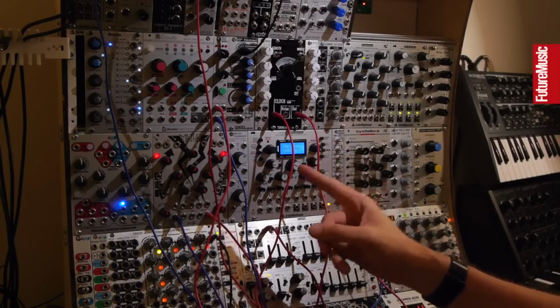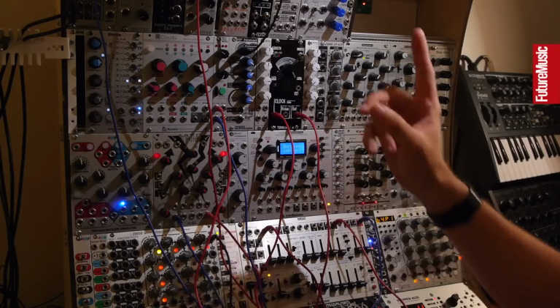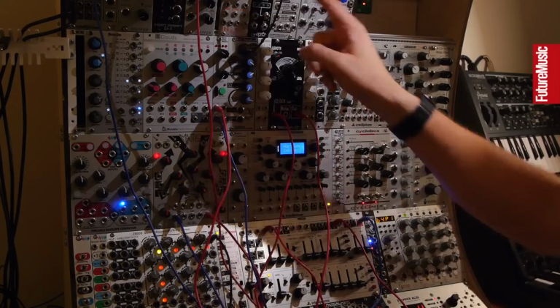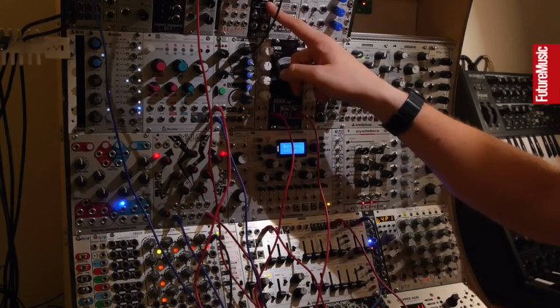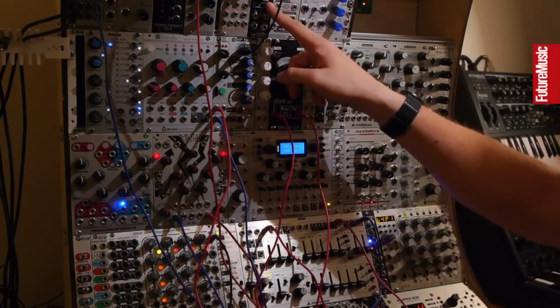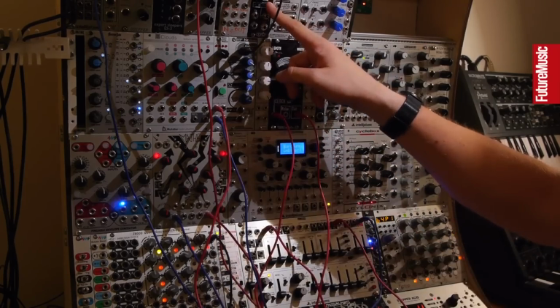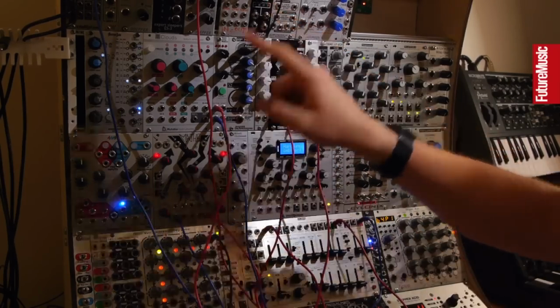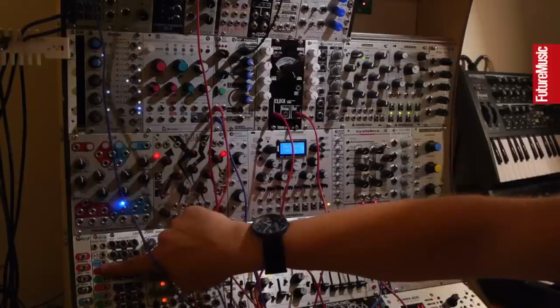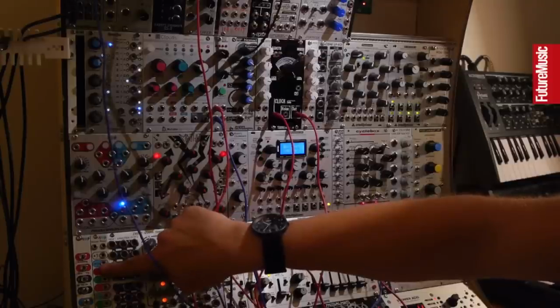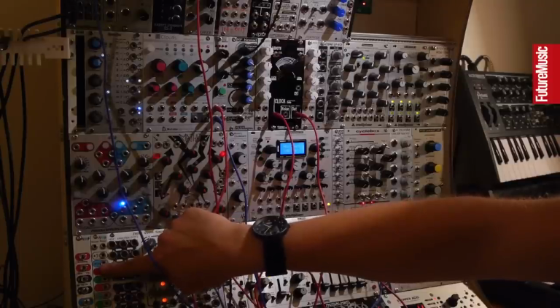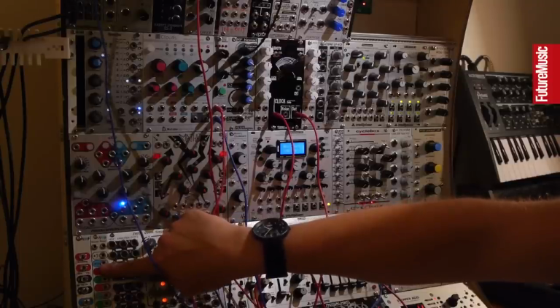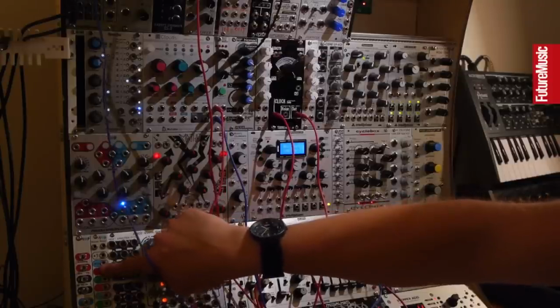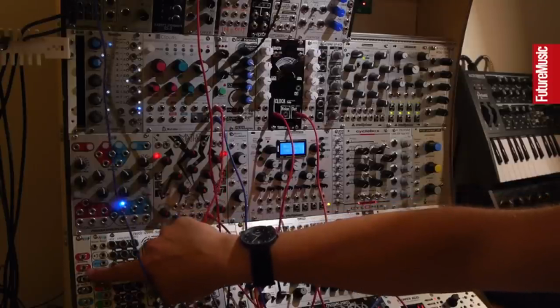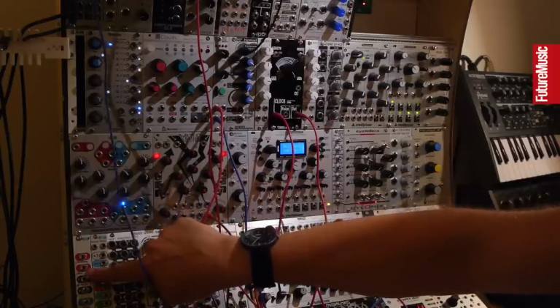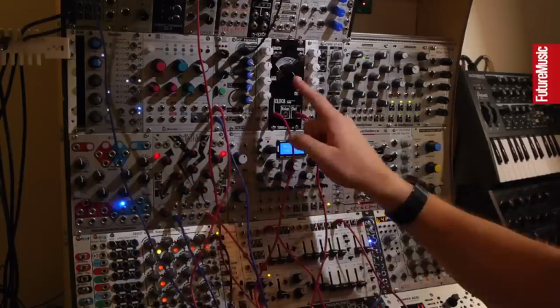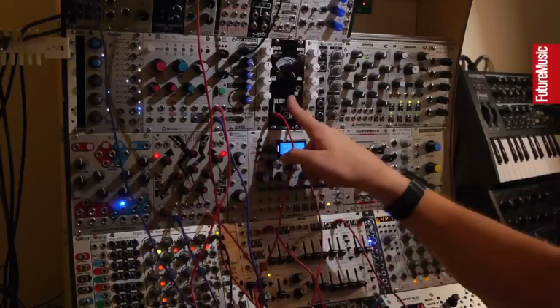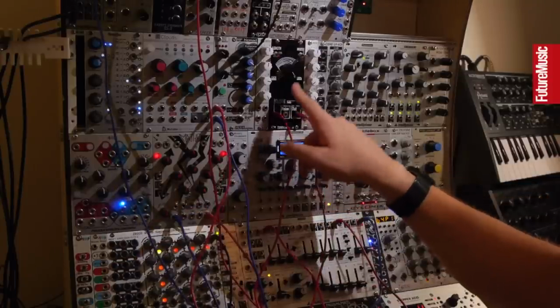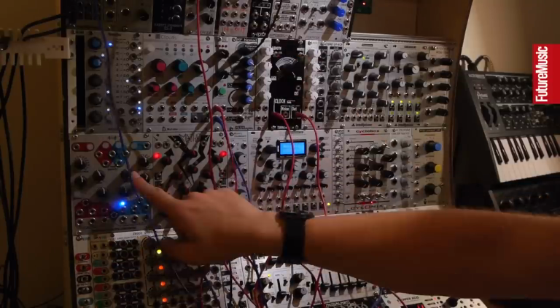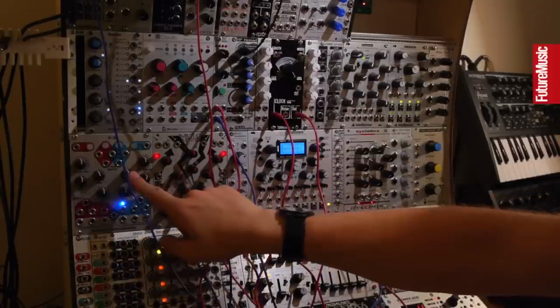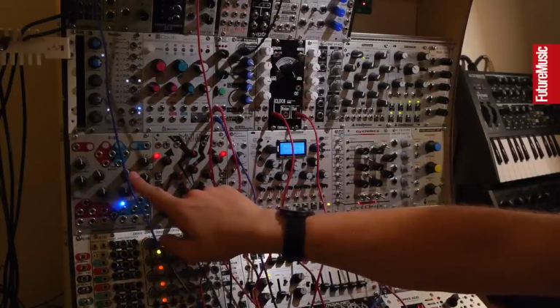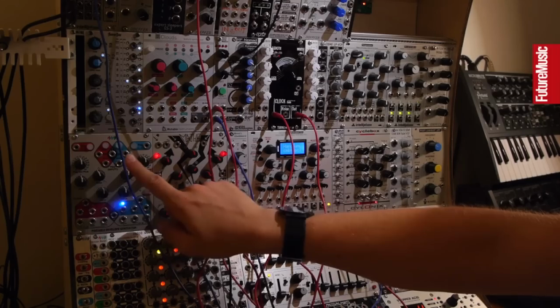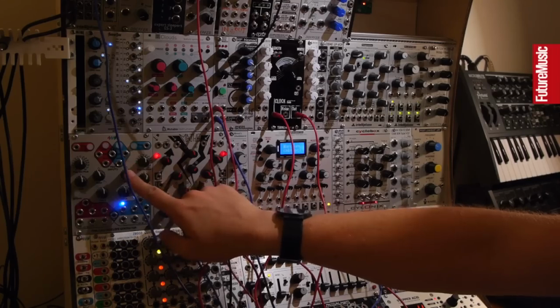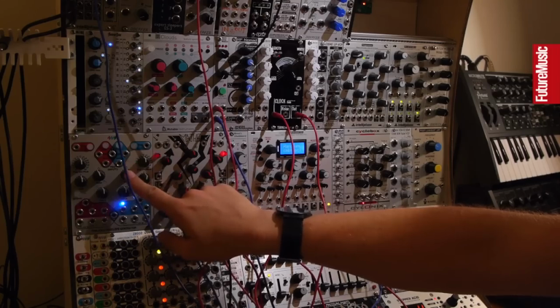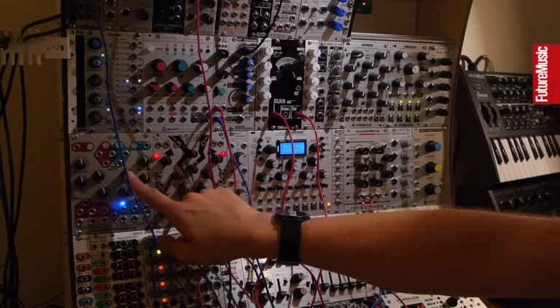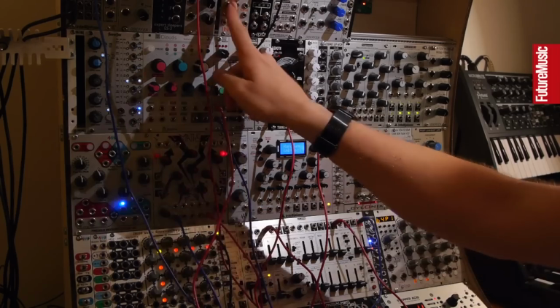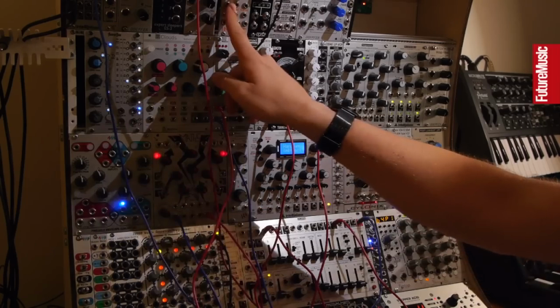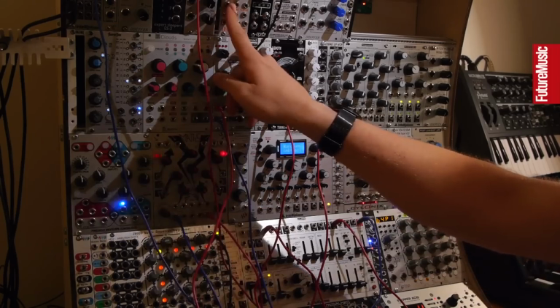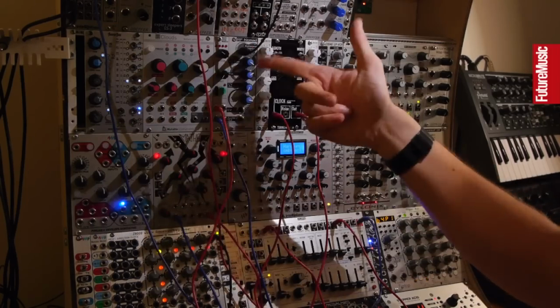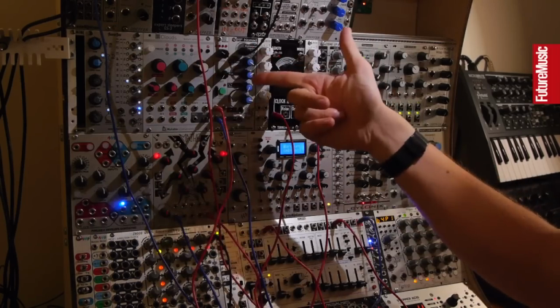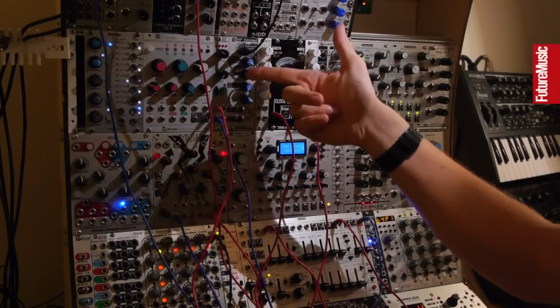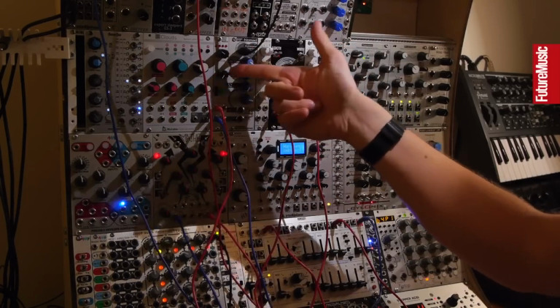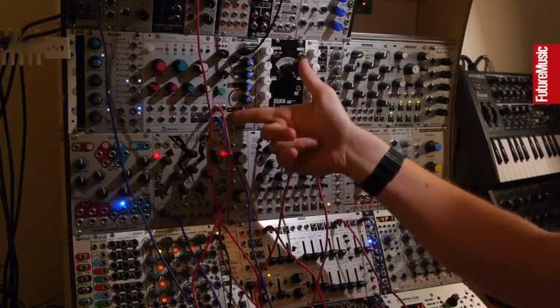This RIO OptoDisk, this 4MS Rotating Clock Divider and the Breakout, this Turing Machine and this PEG, which took a little while. And this Plague Bearer, and most recently the Radio Music.